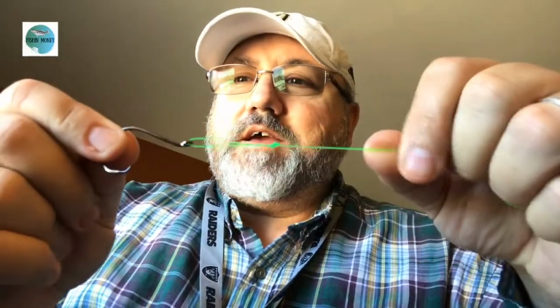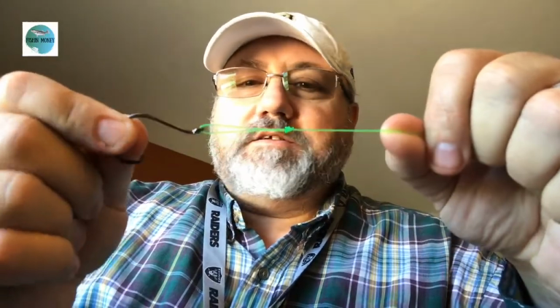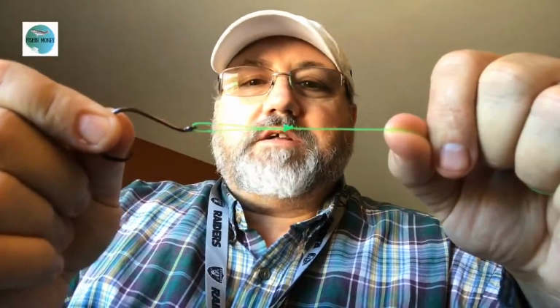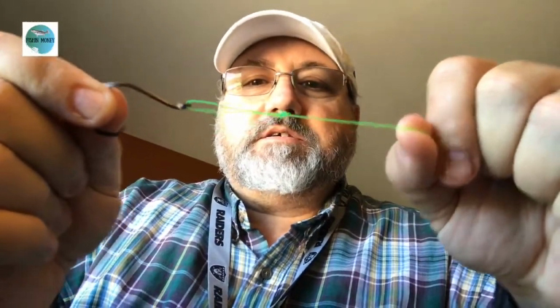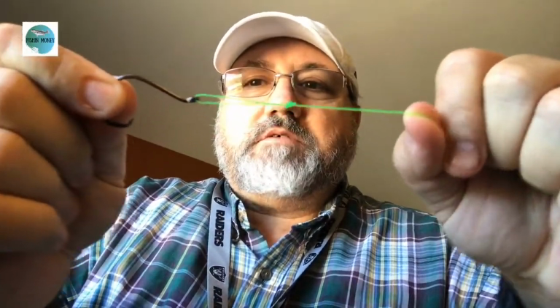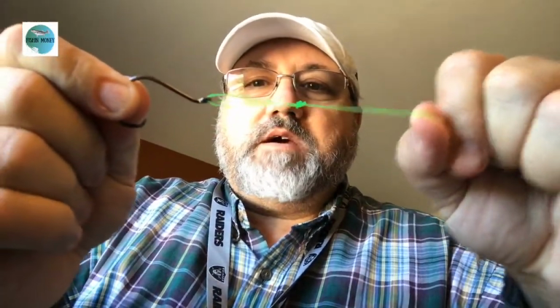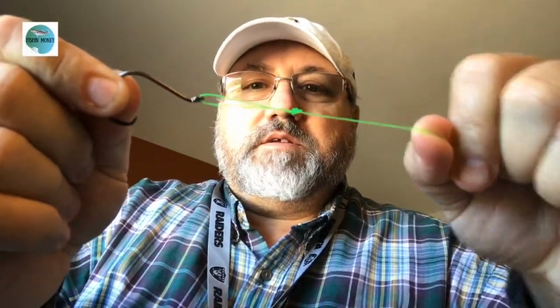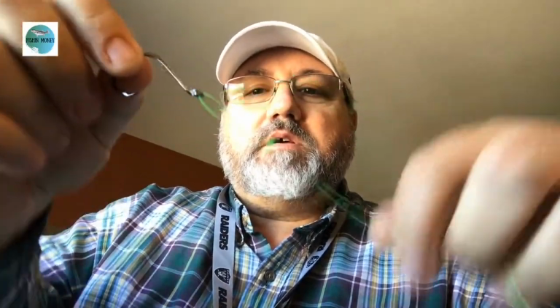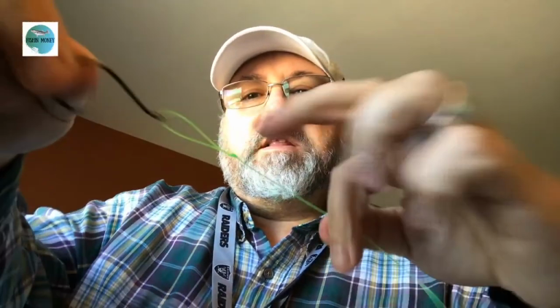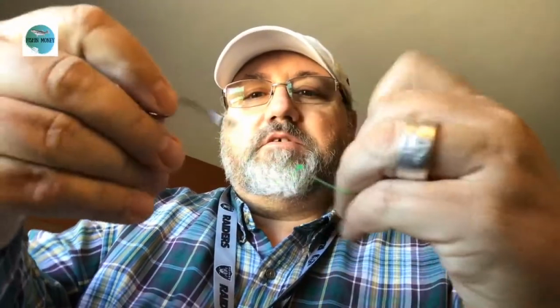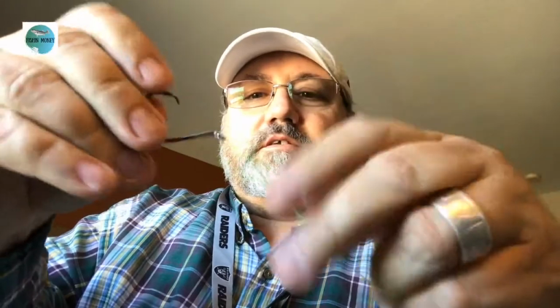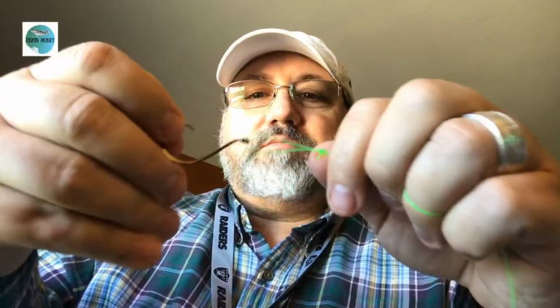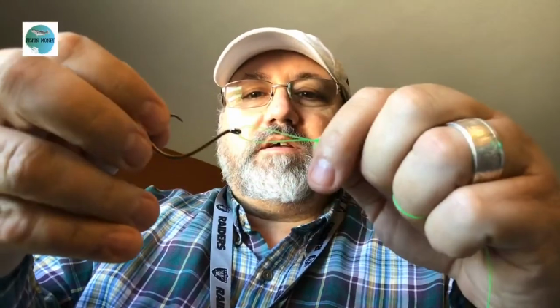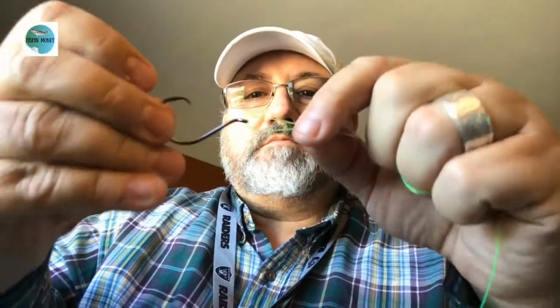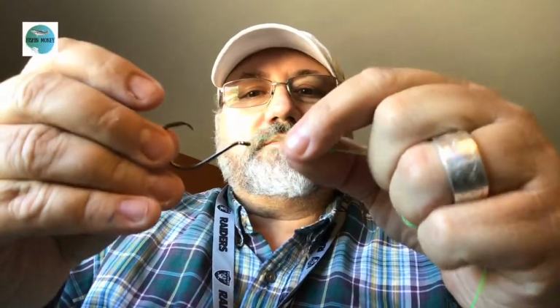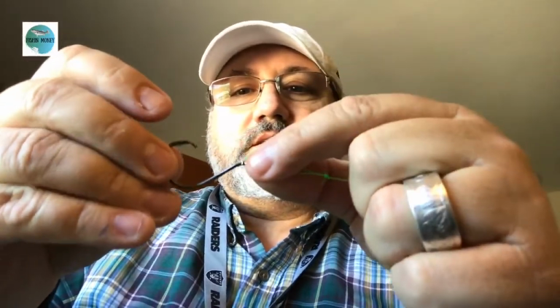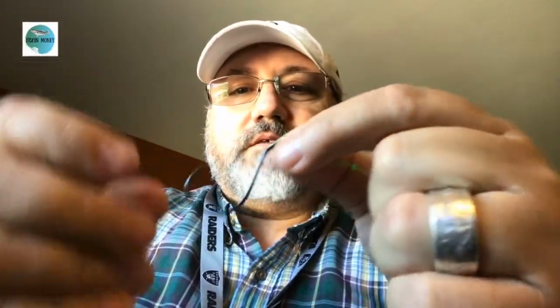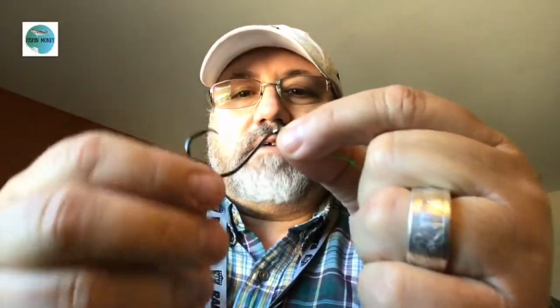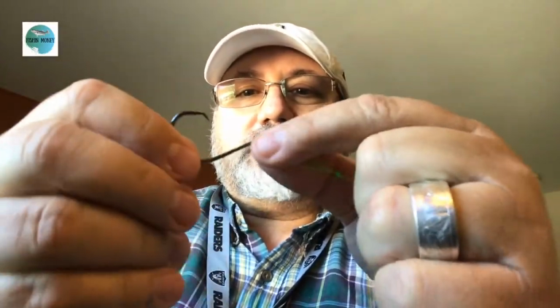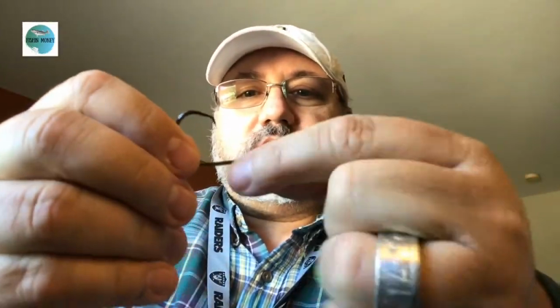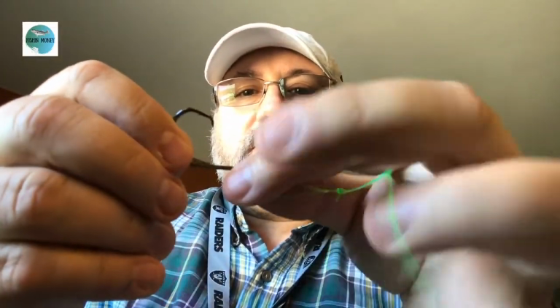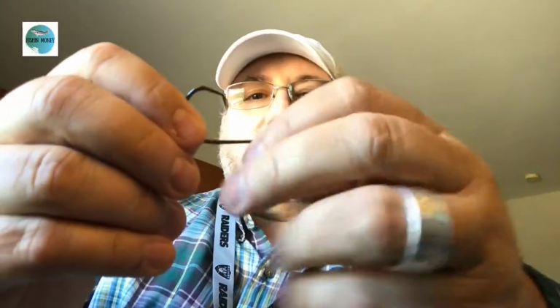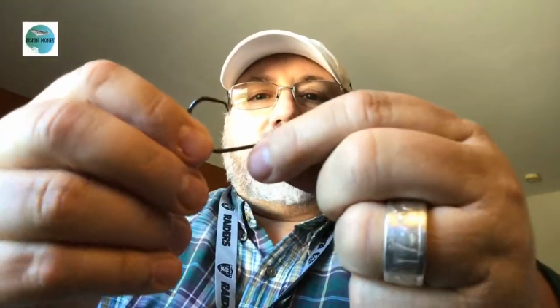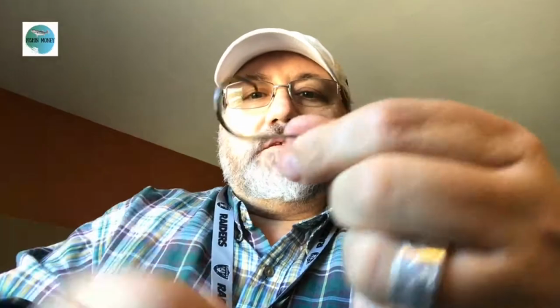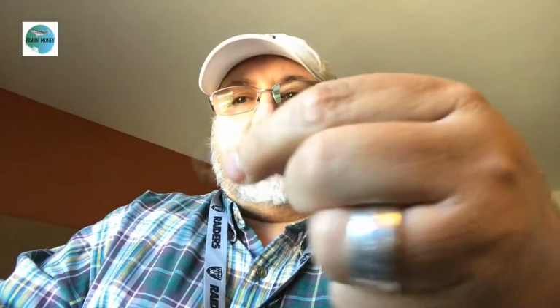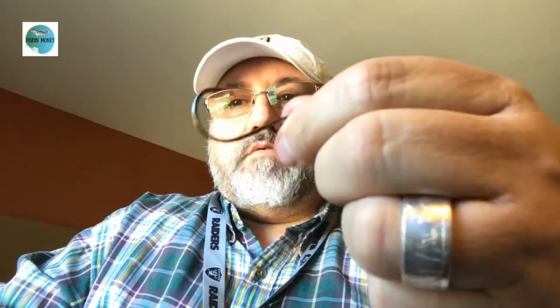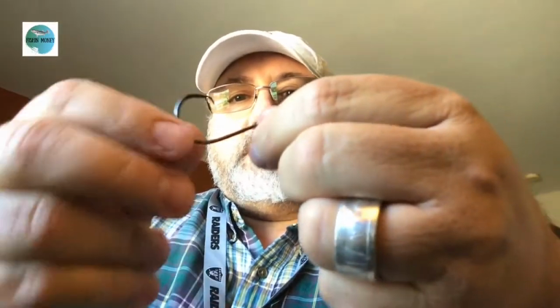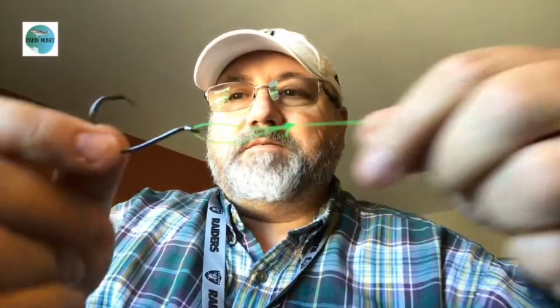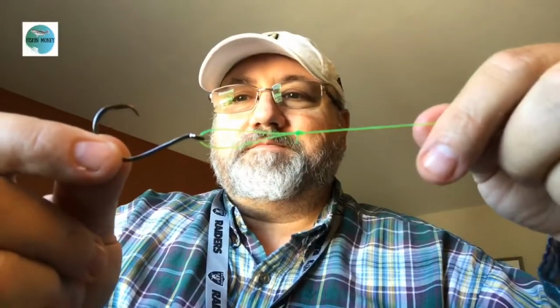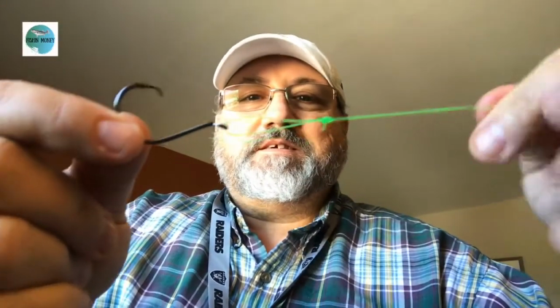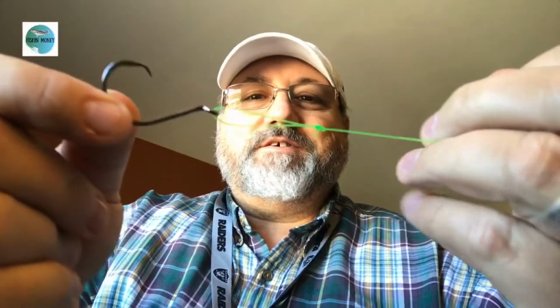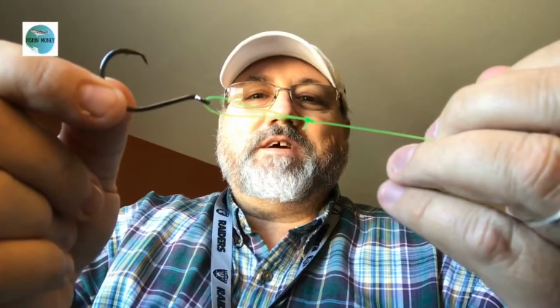Let's go catch us some striped bass with this. That's a good looking setup, isn't it? Man, I wish I had me some shad and about a nine-foot pole right there. There you go guys — a loop knot for you.